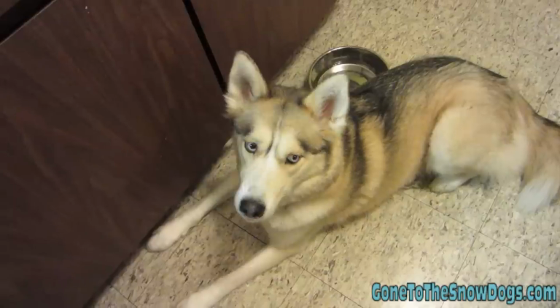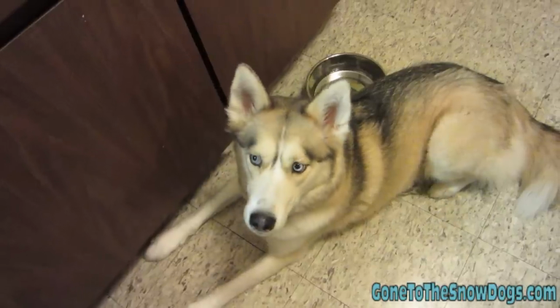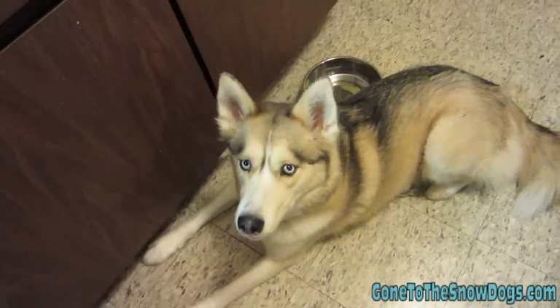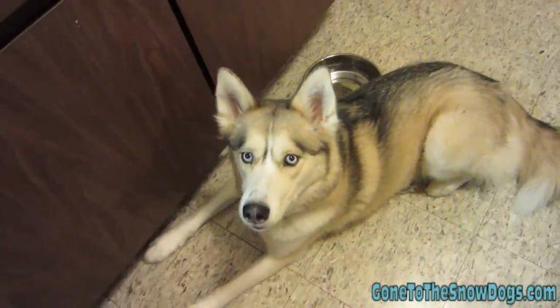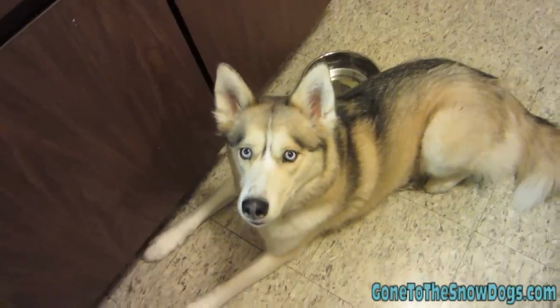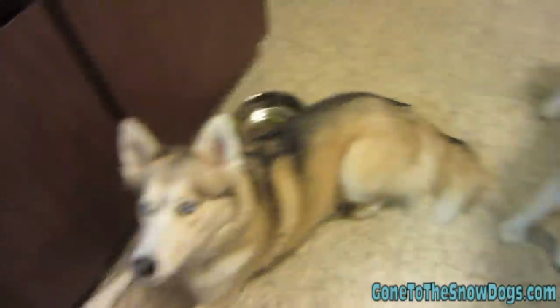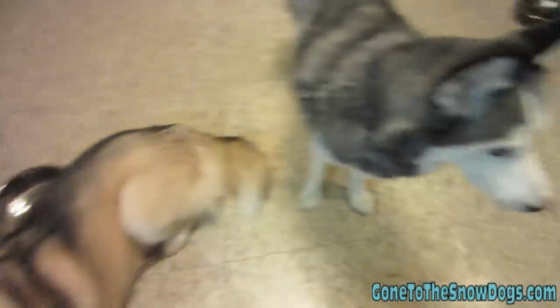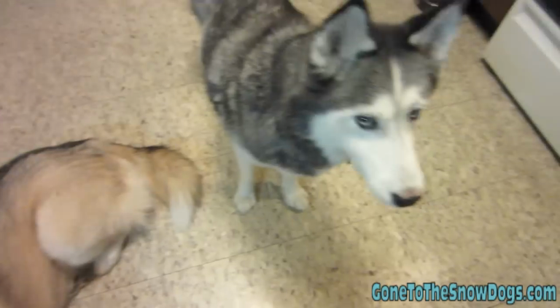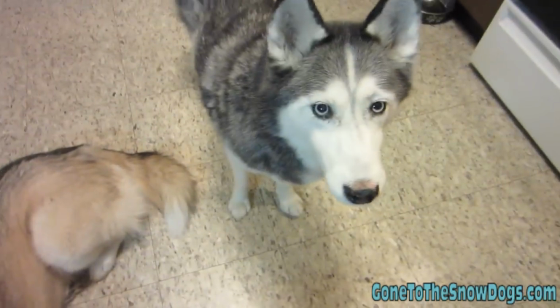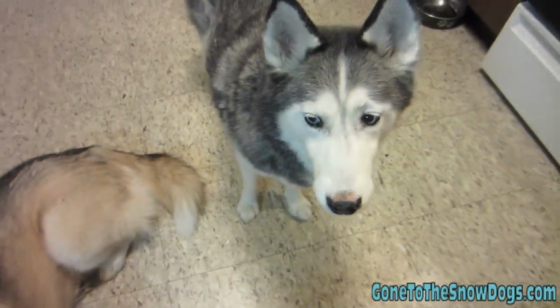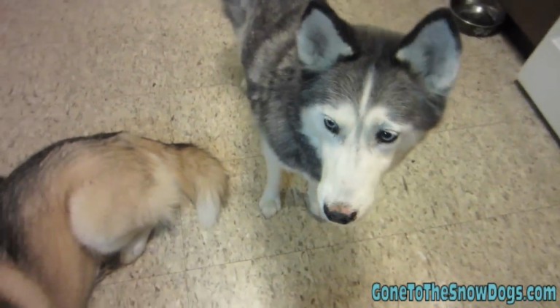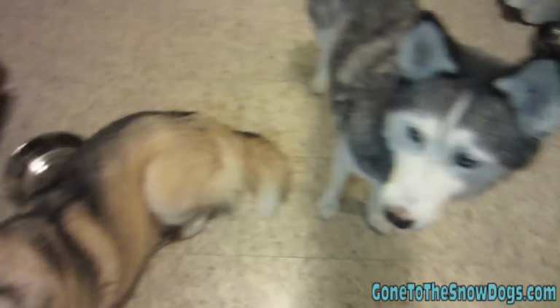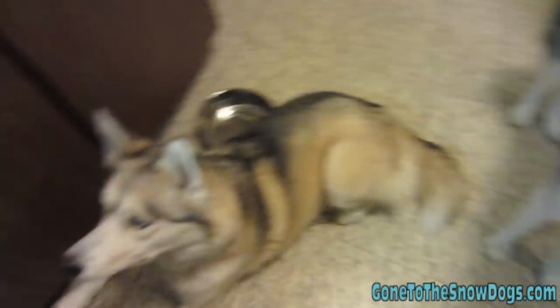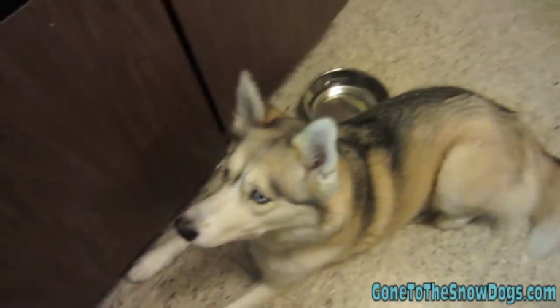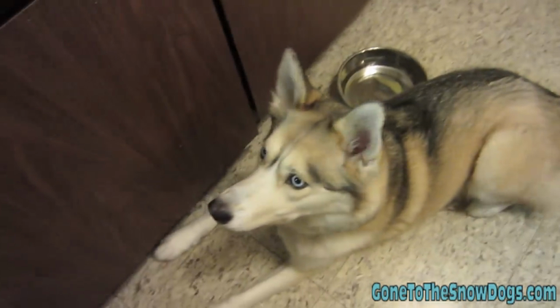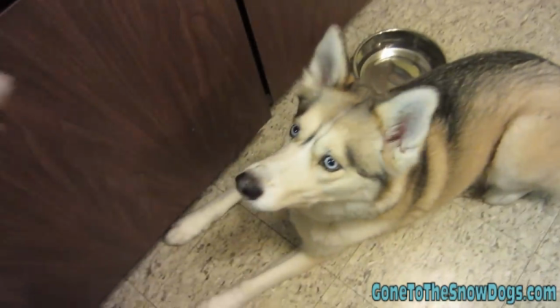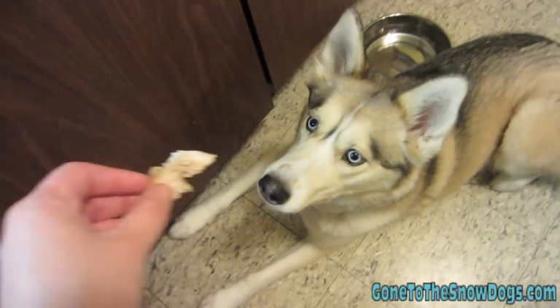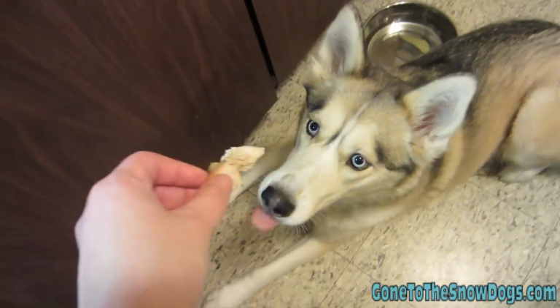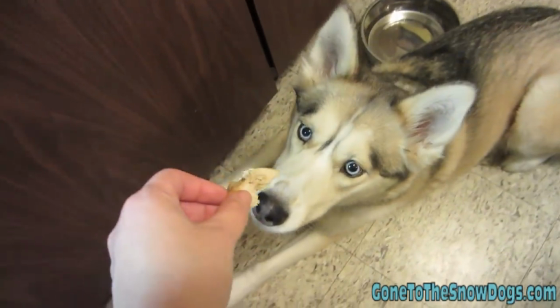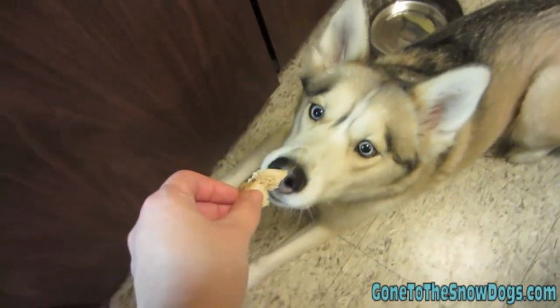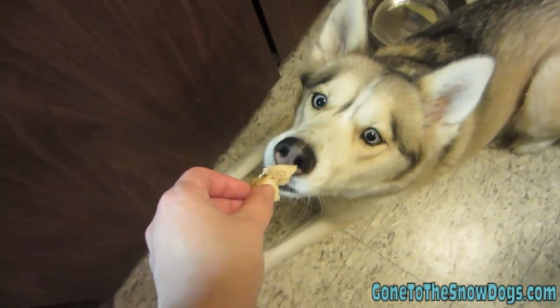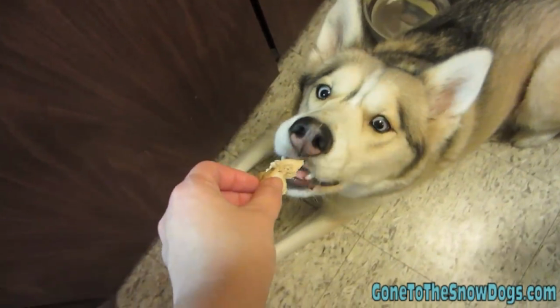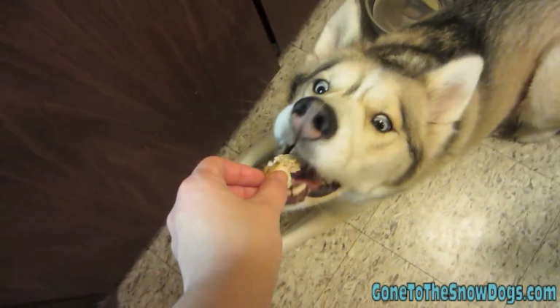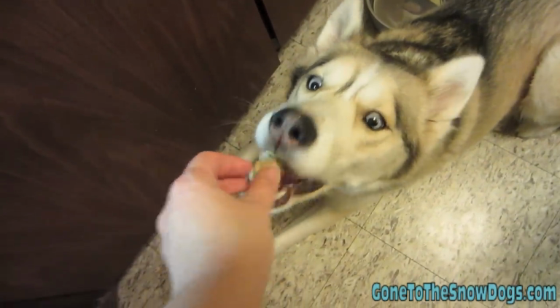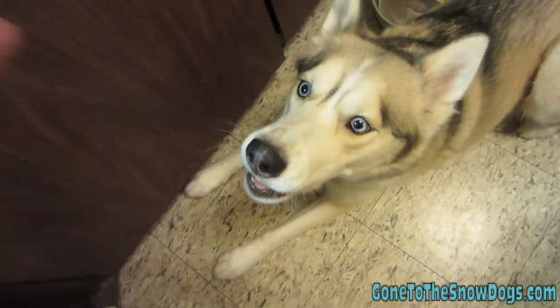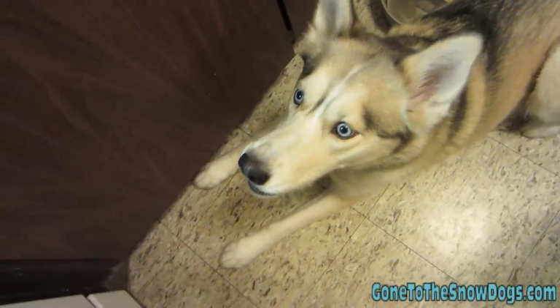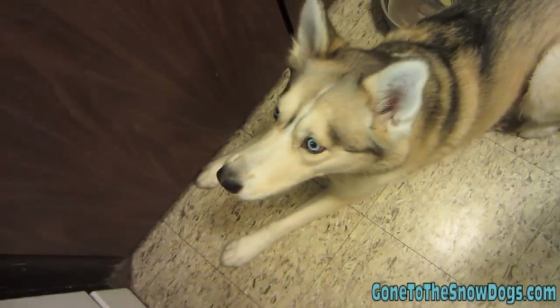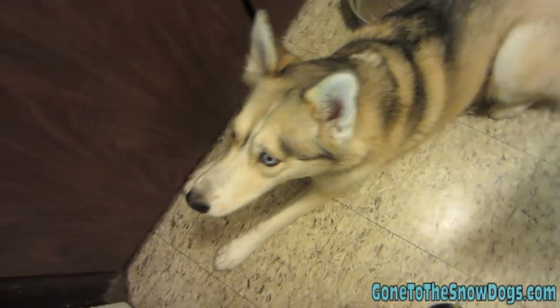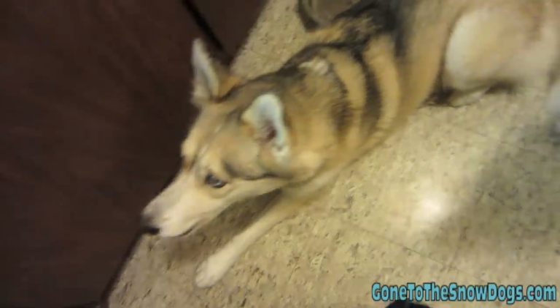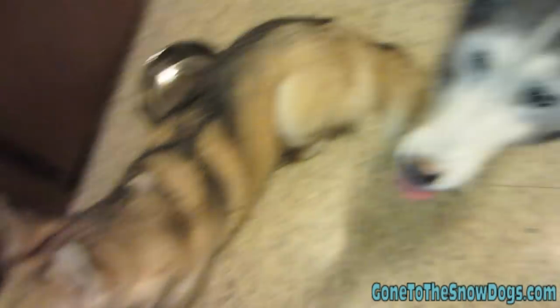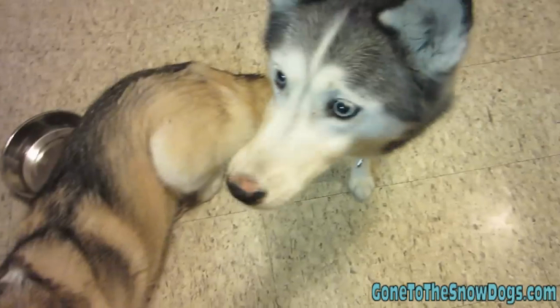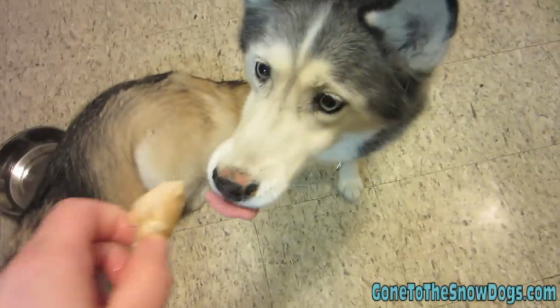You look like you're waiting for something. Want a piece of chicken? Want a piece of chicken?